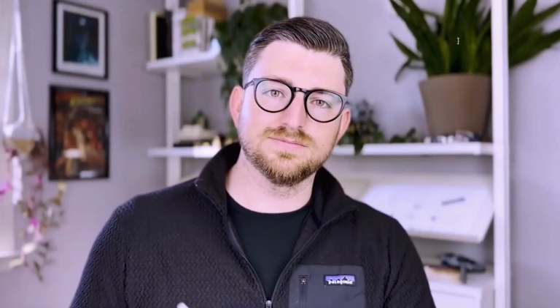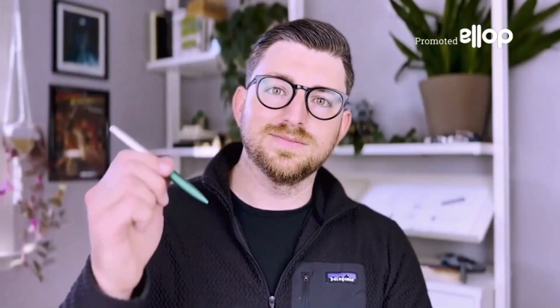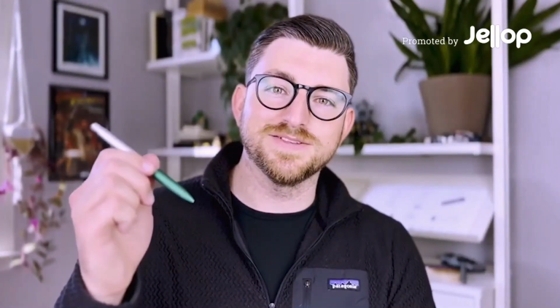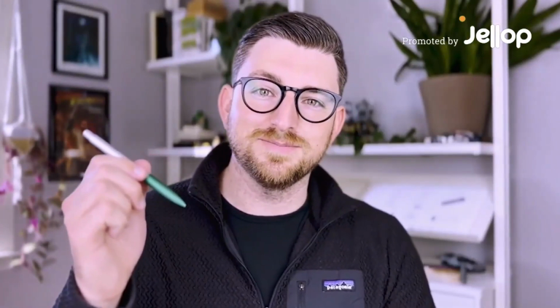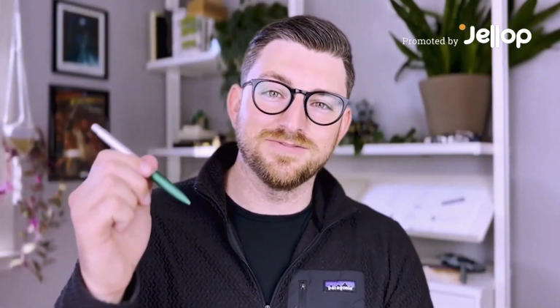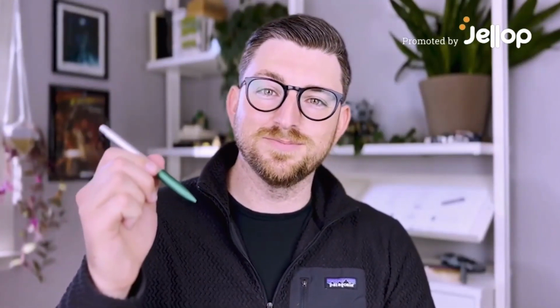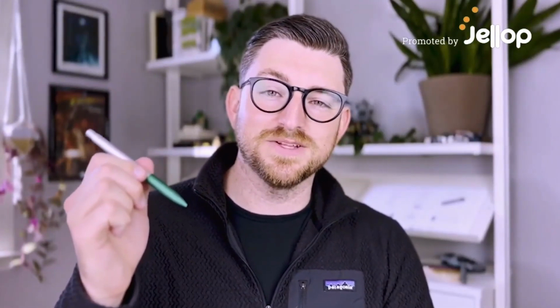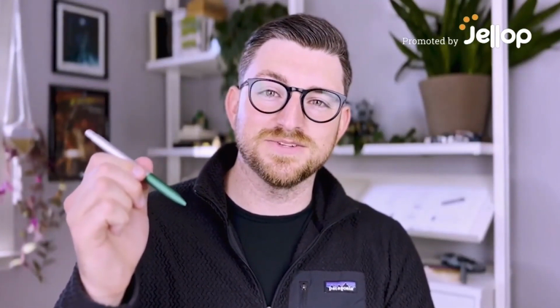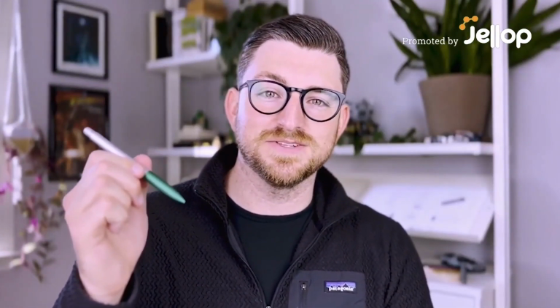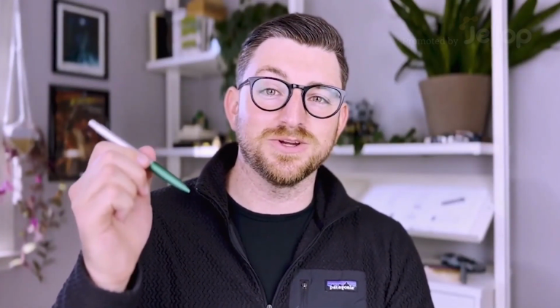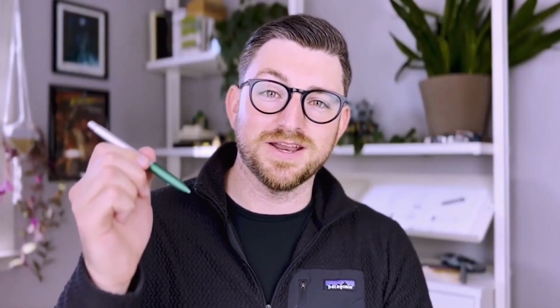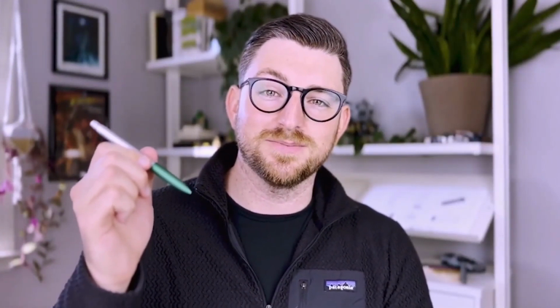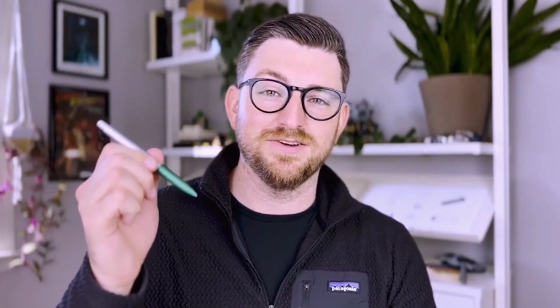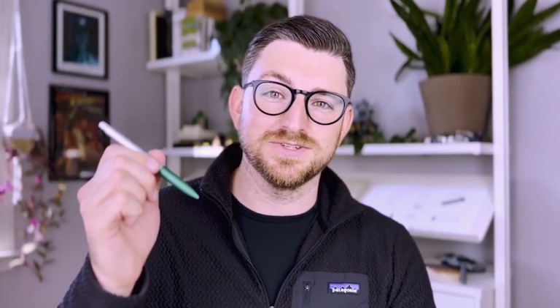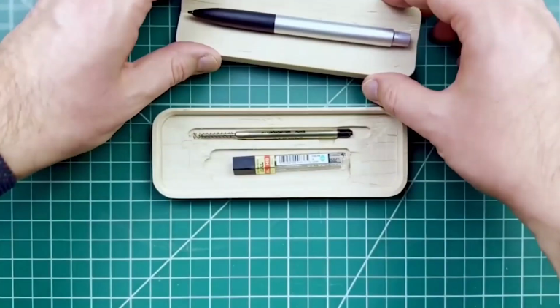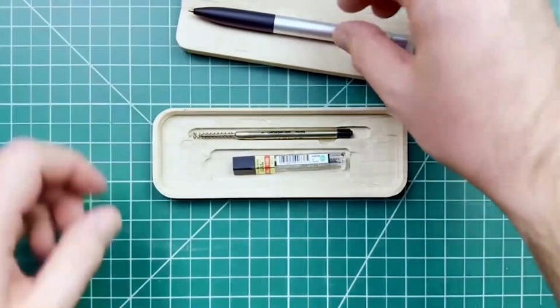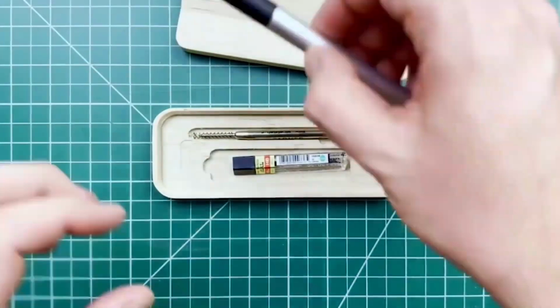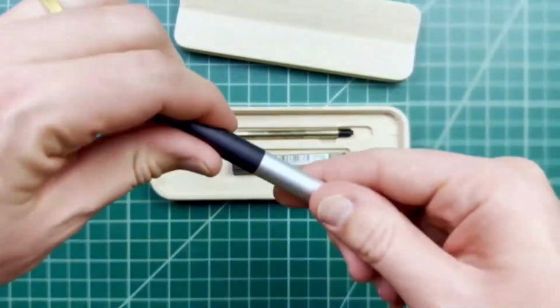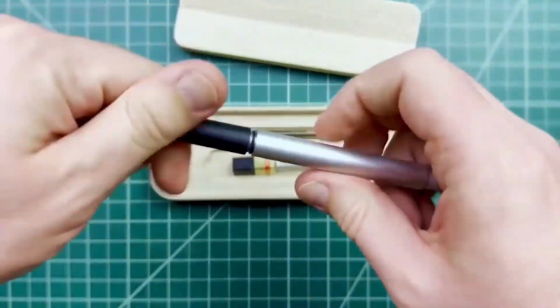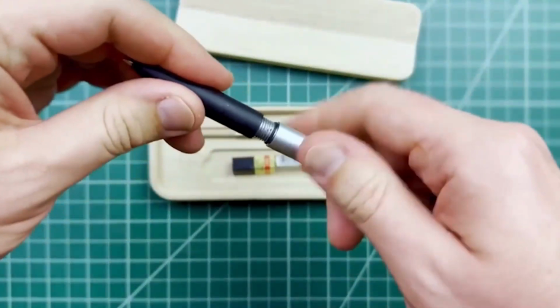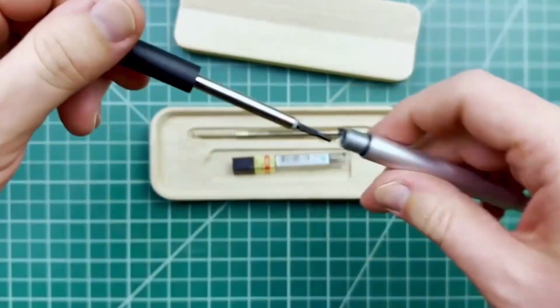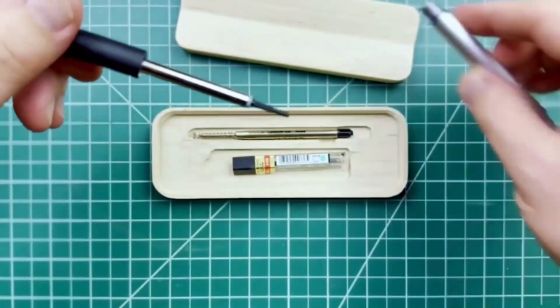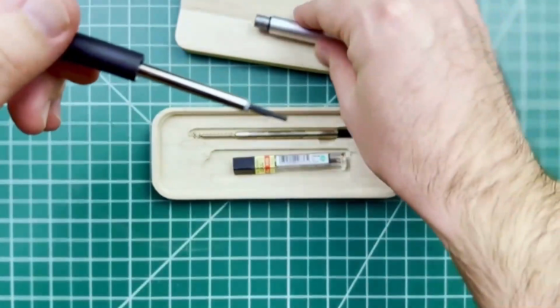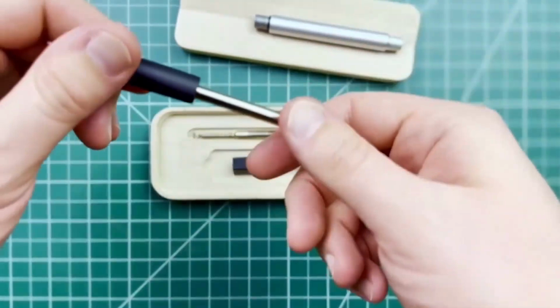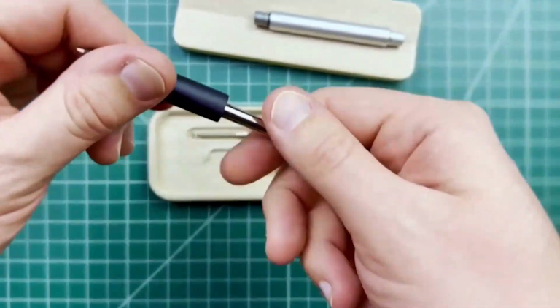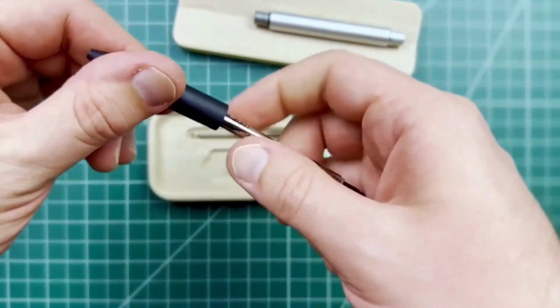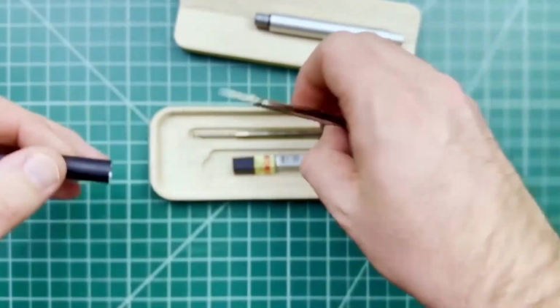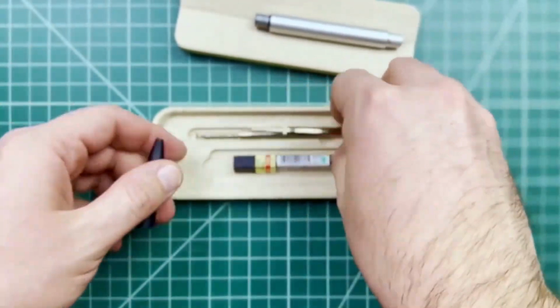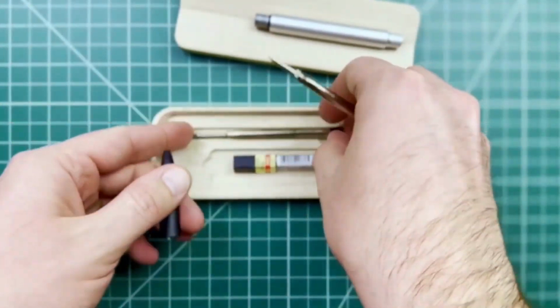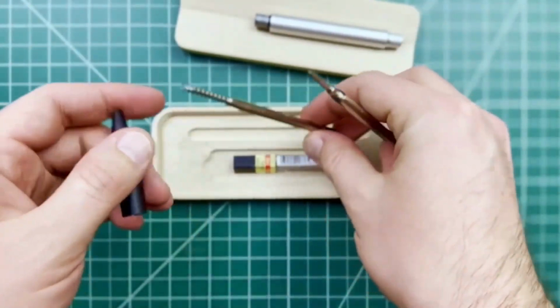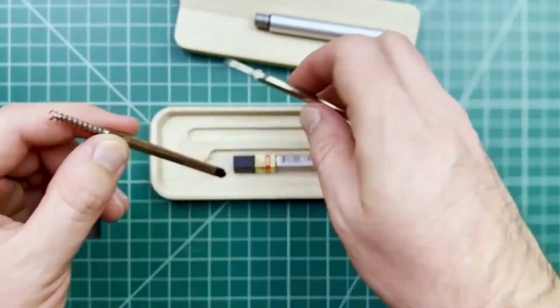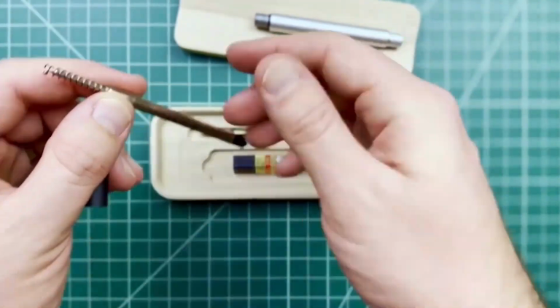This is Pencil. It's a convertible pen and pencil system designed to bring a little analog back into your digital day. Pencil is machined from solid aluminum and has a fully custom hybrid mechanism that houses a standard Parker style refill or a mechanical pencil insert.